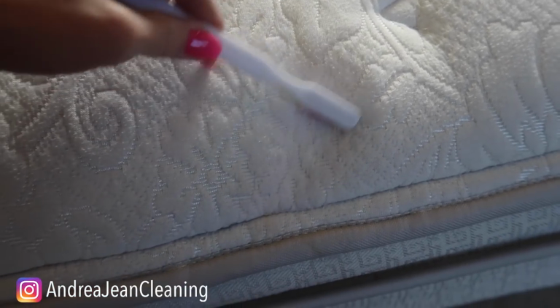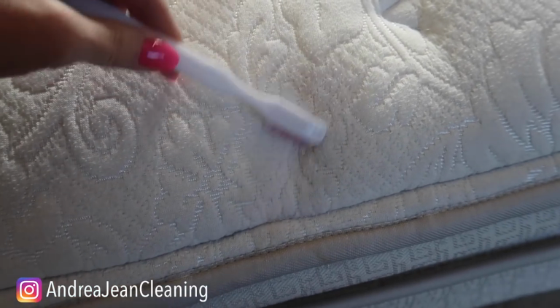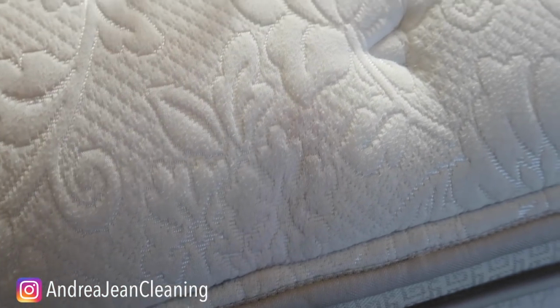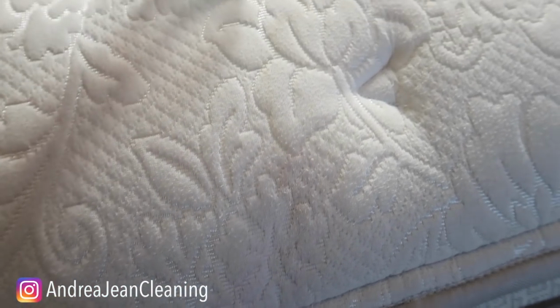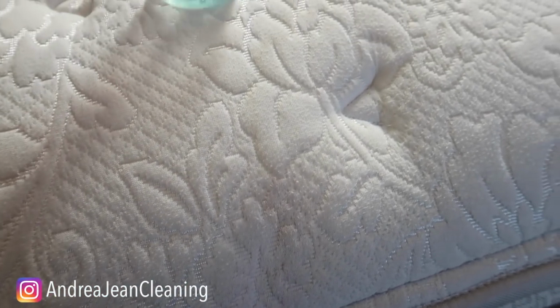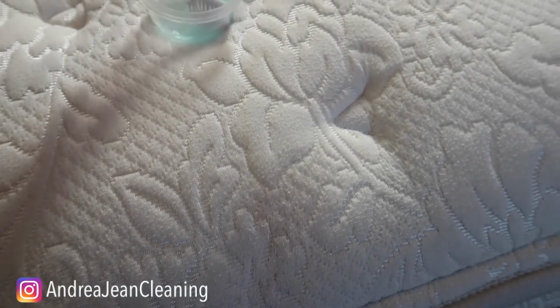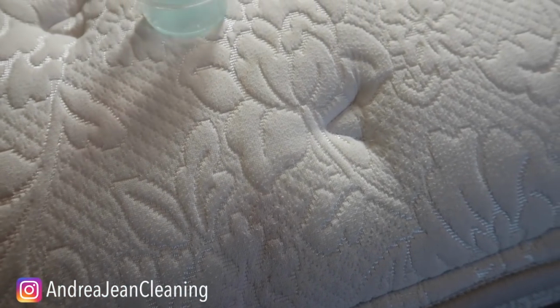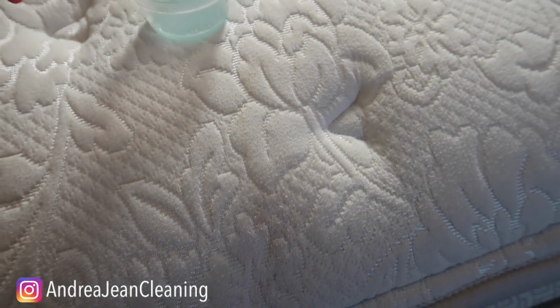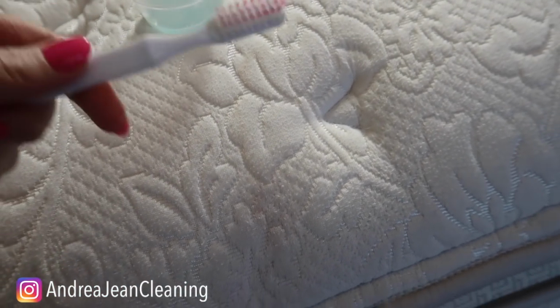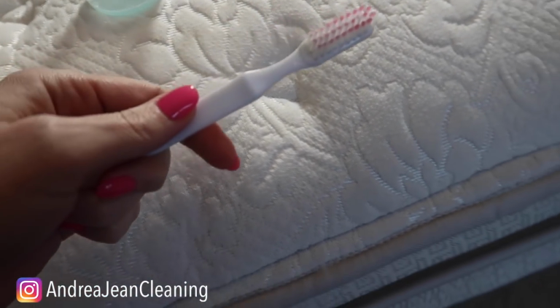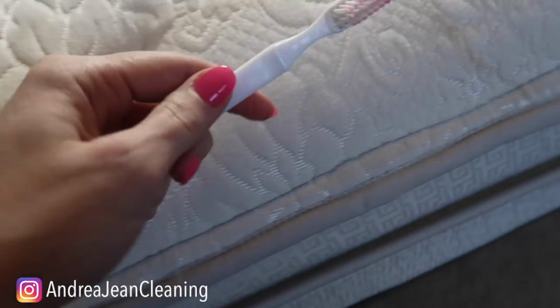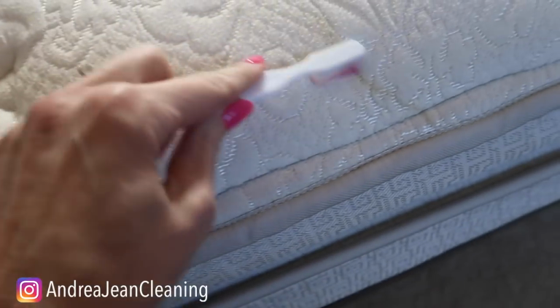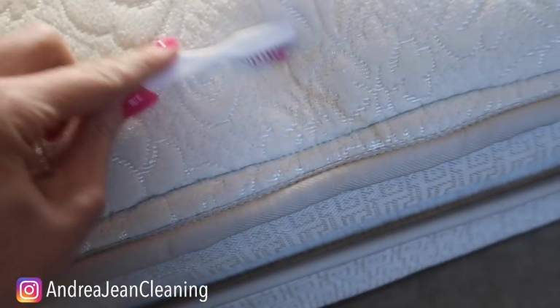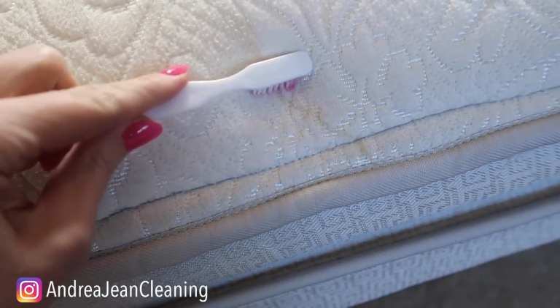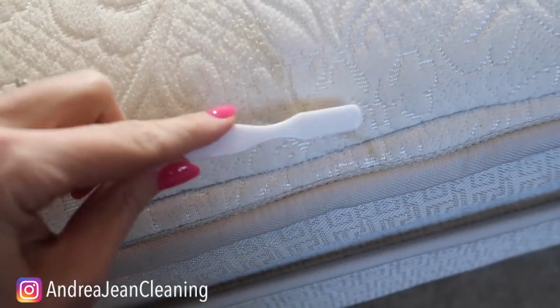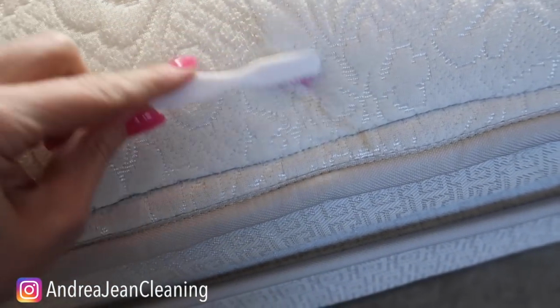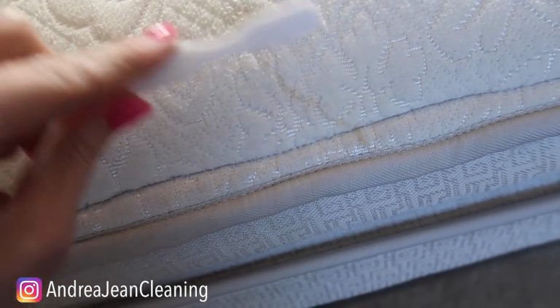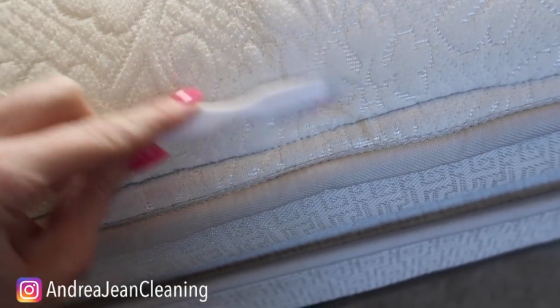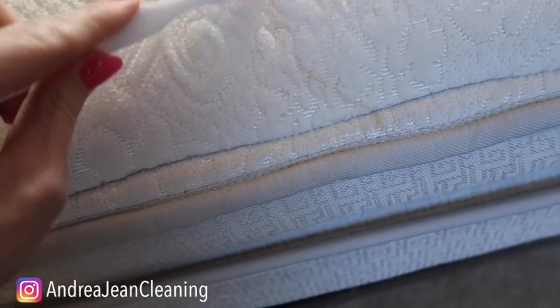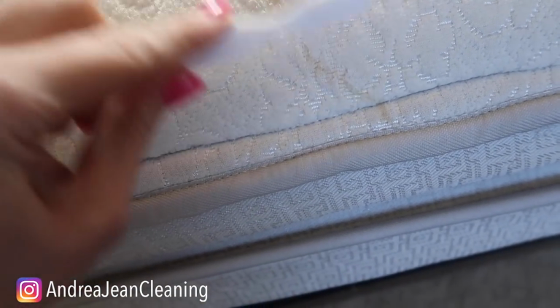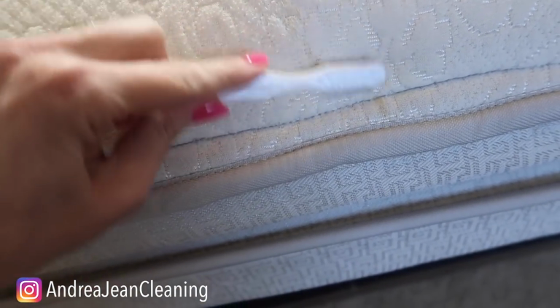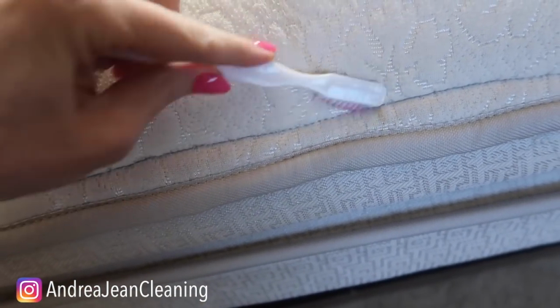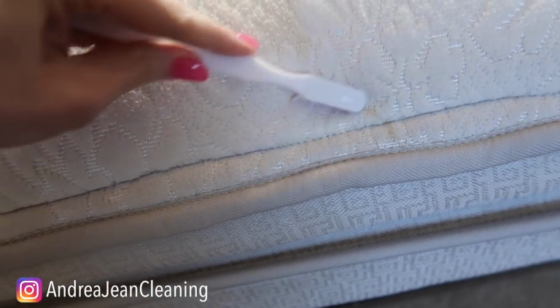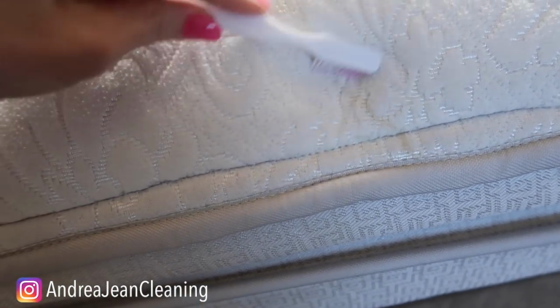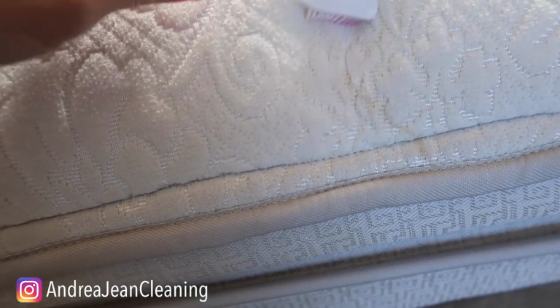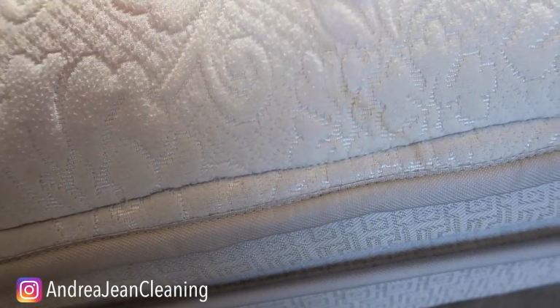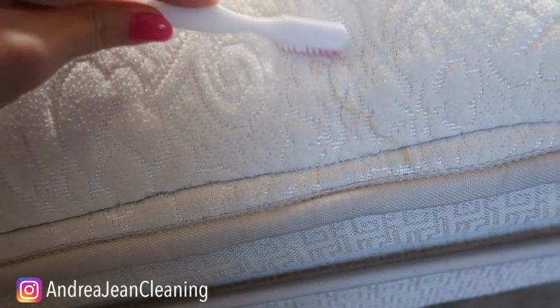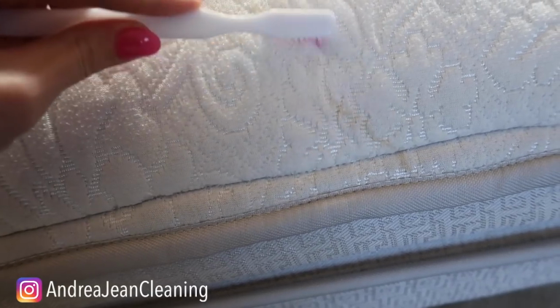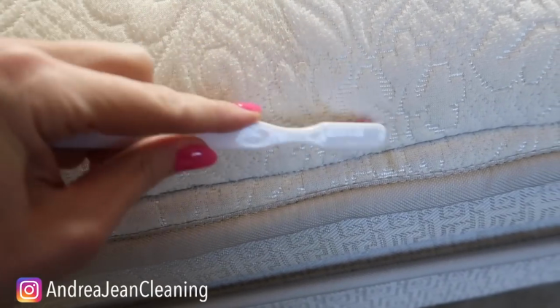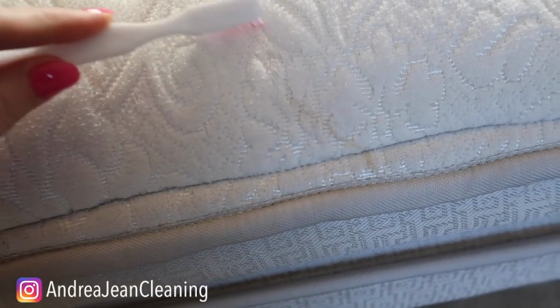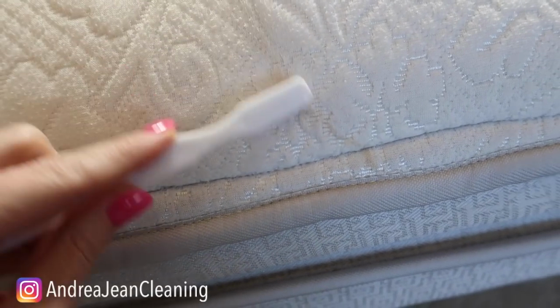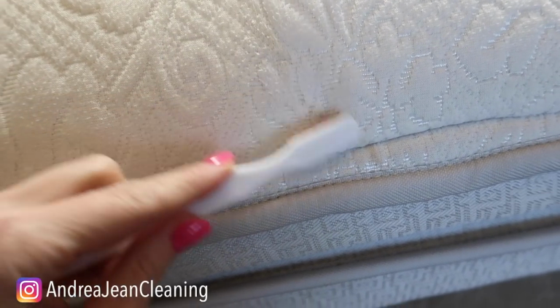Now if you have a really tough stain — I did it with a towel and red lipstick just the other day and I didn't let it sit, and it came up just like I'm doing right now.